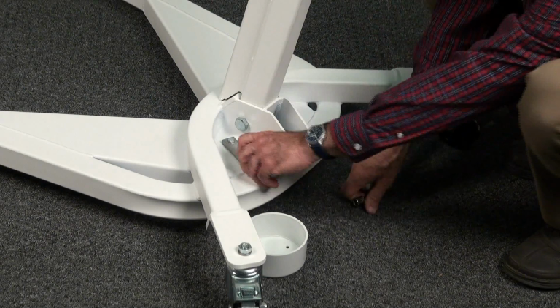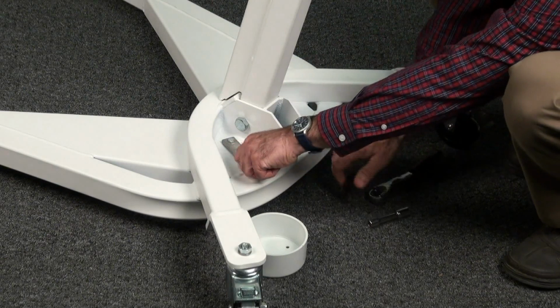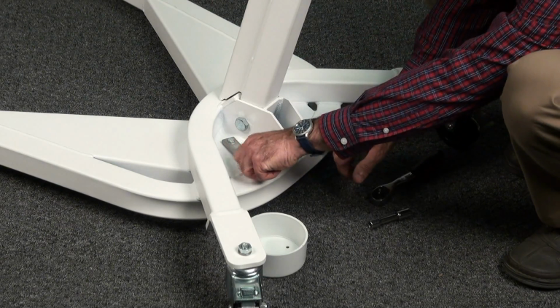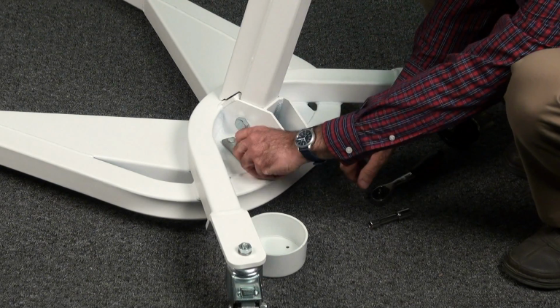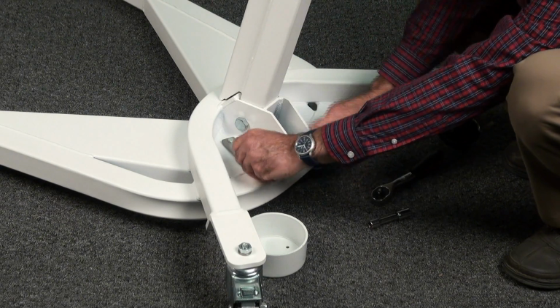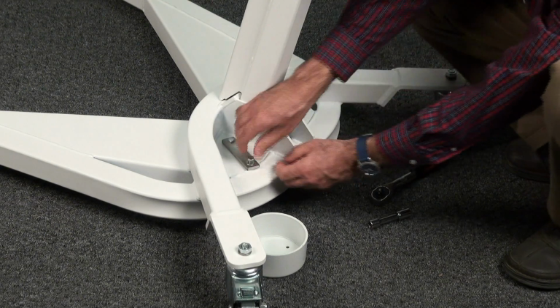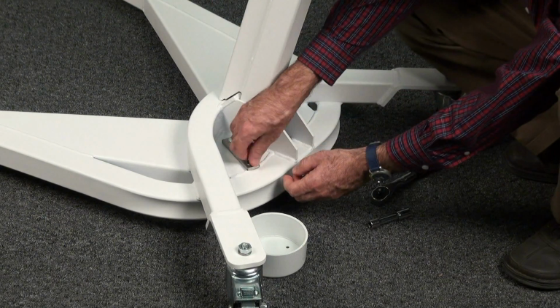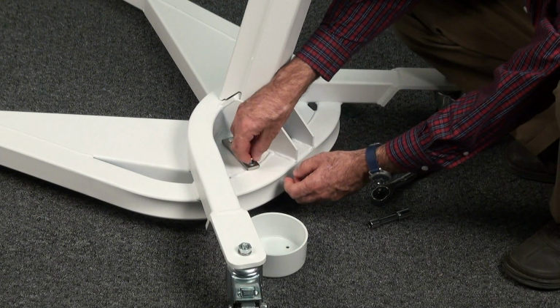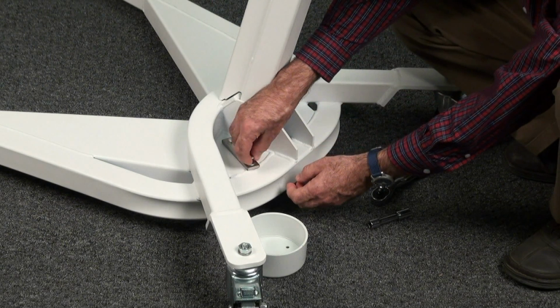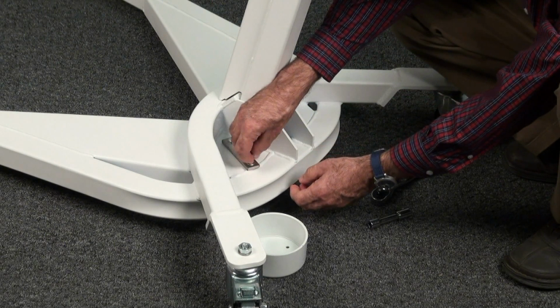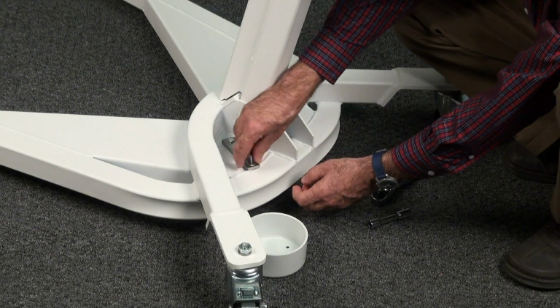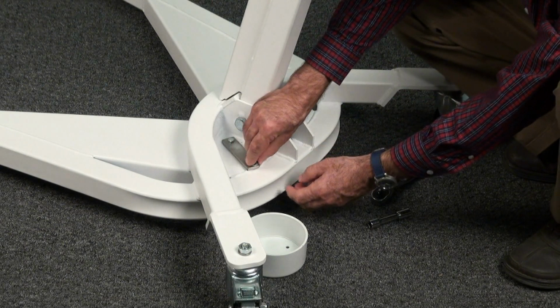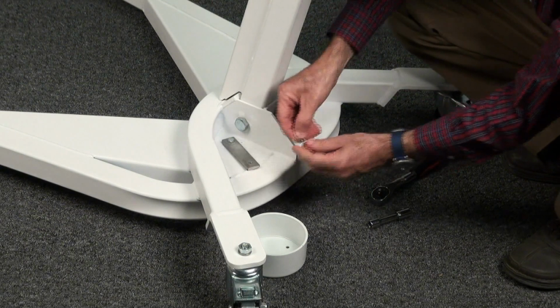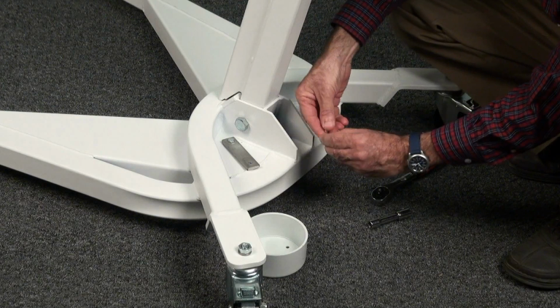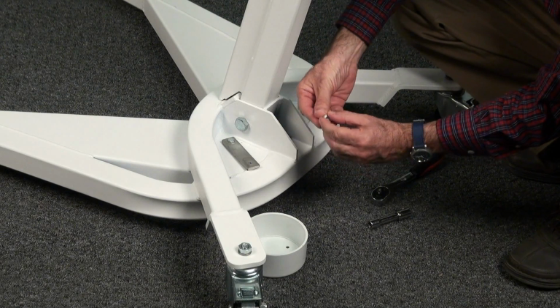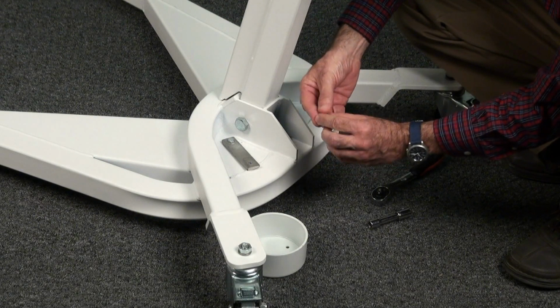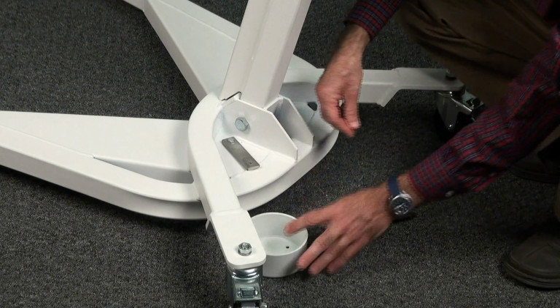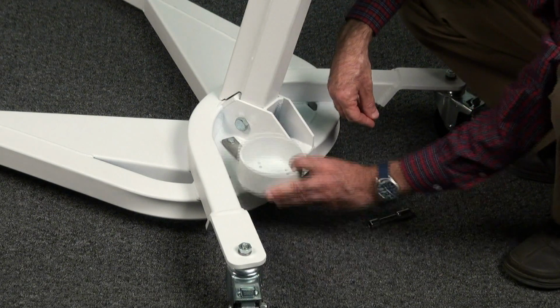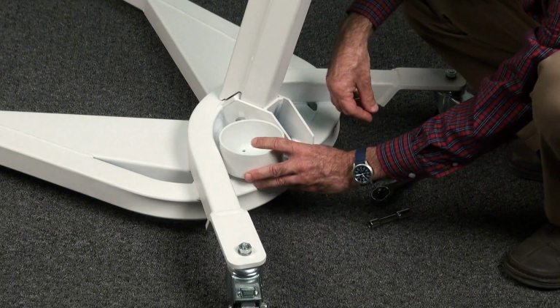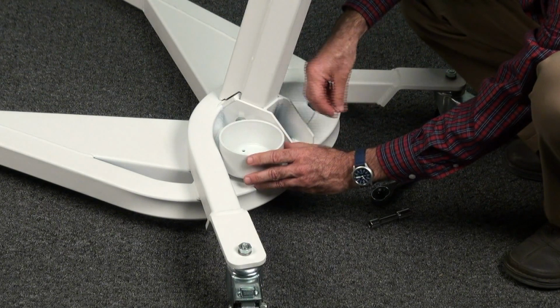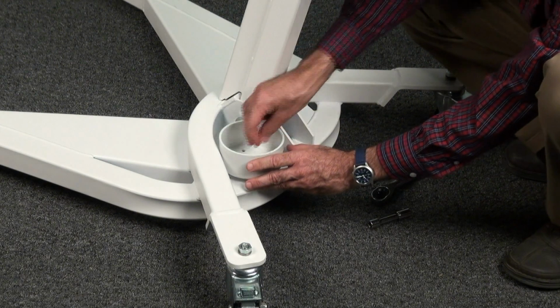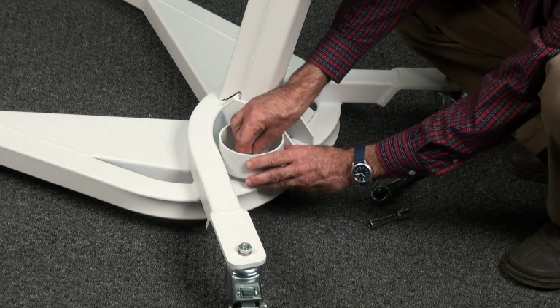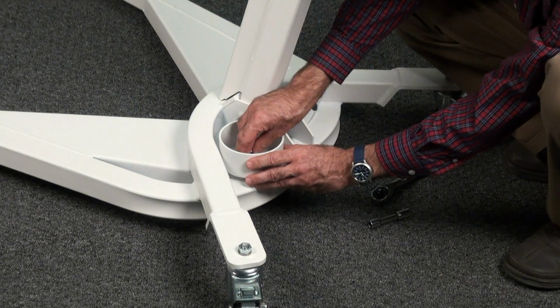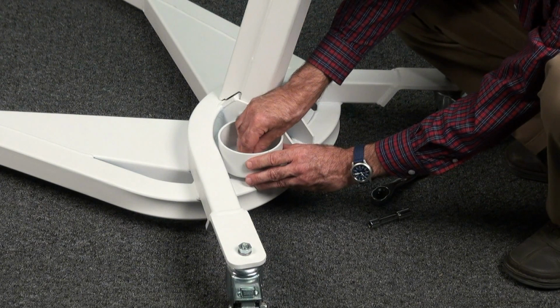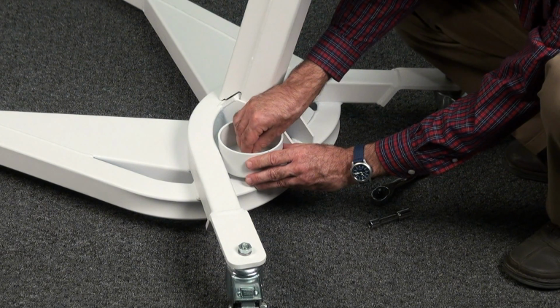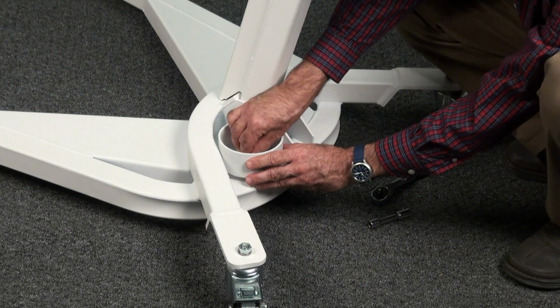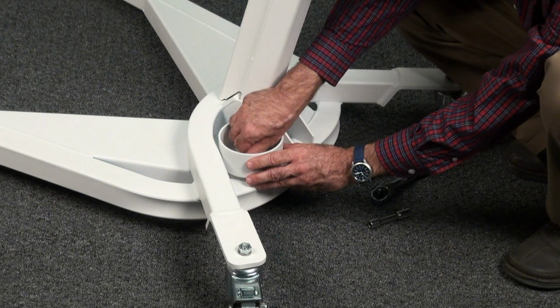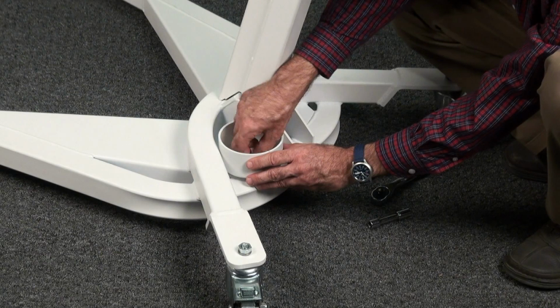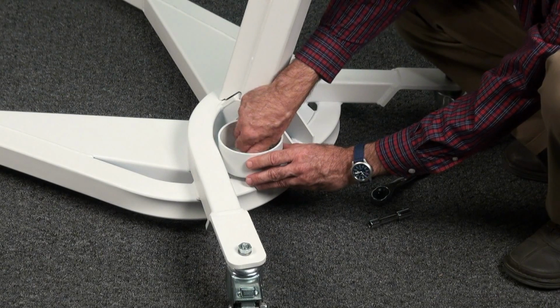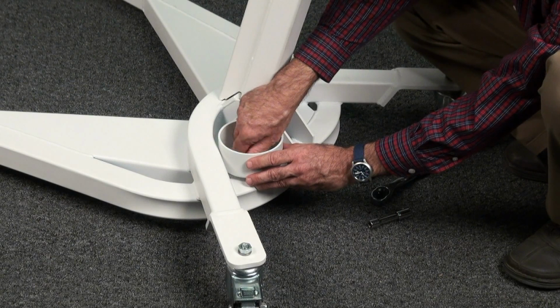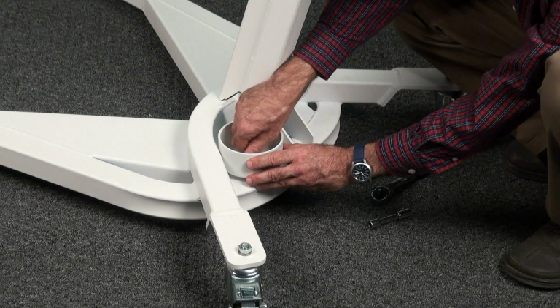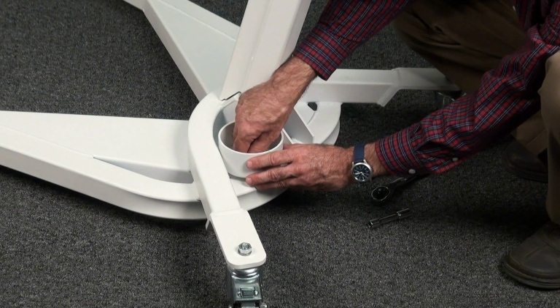Next, we'll add the stretcher cup to the base, which is designed to help secure the stretcher during transportation and storage. Remove the small bolt from the base, align the center hole in the stretcher cup with the hole on the mounting bracket, and replace the bolt.